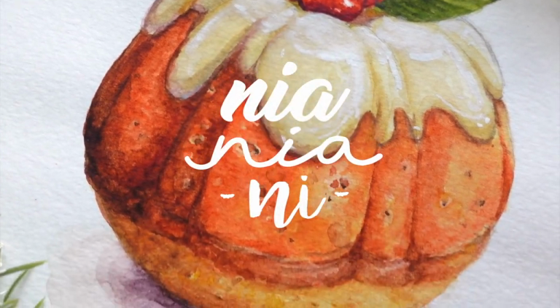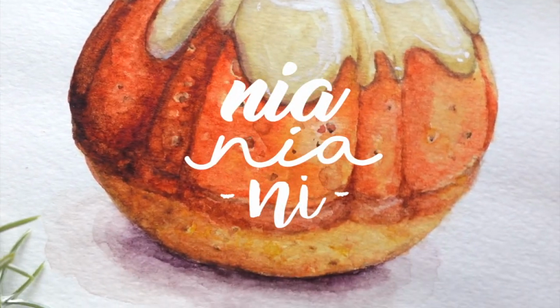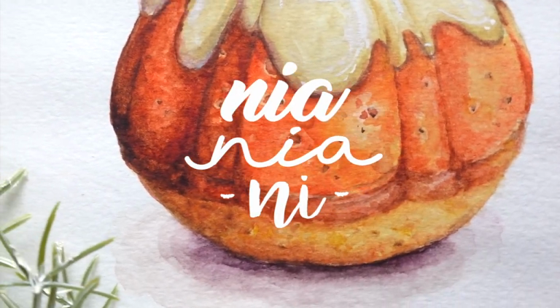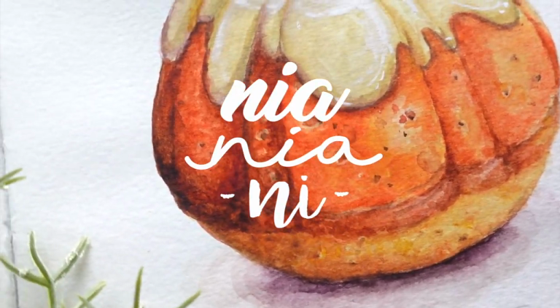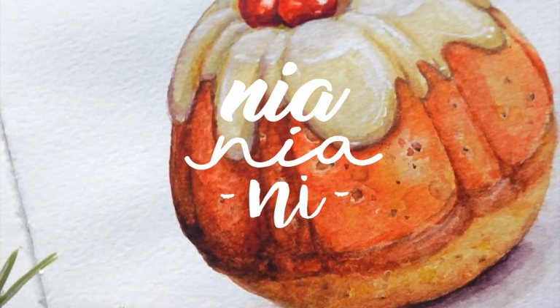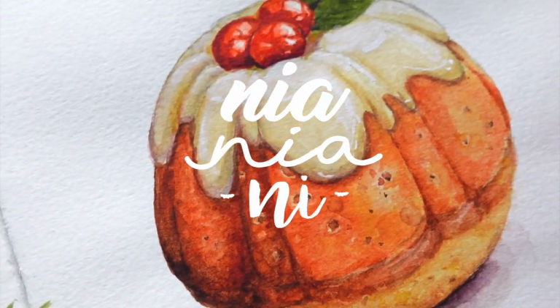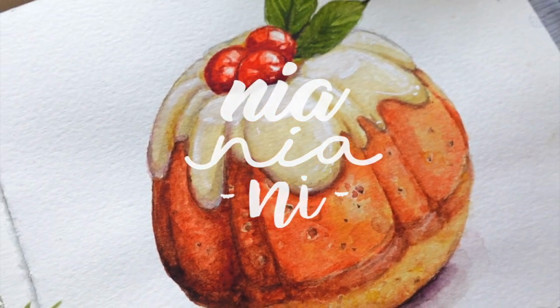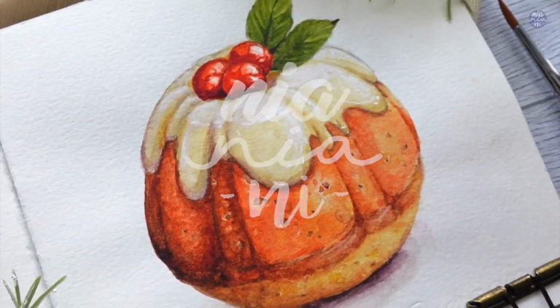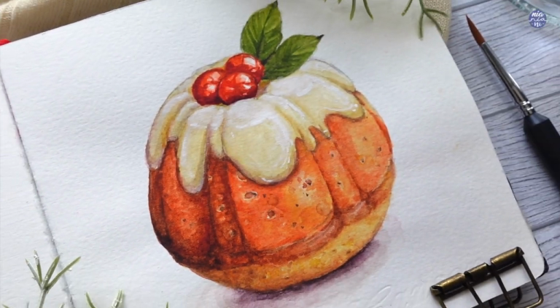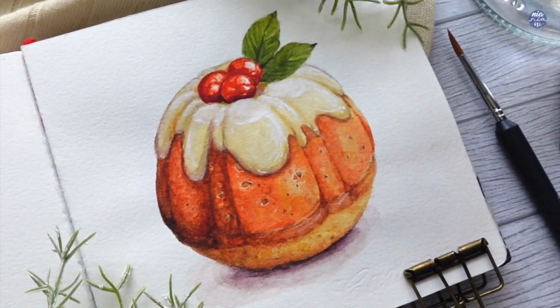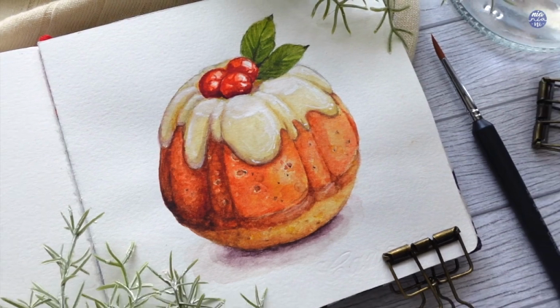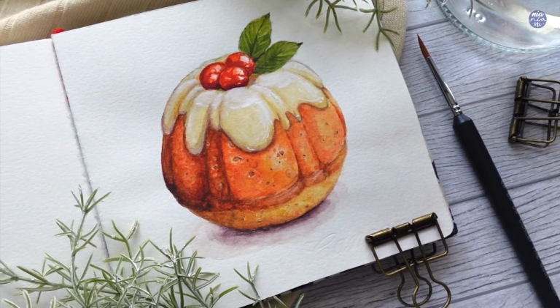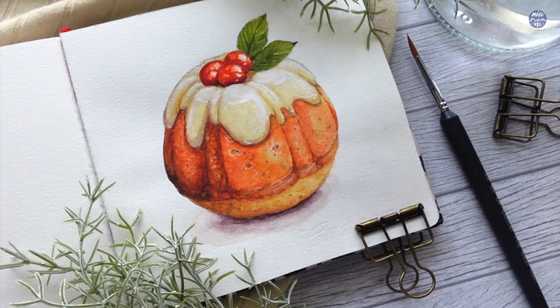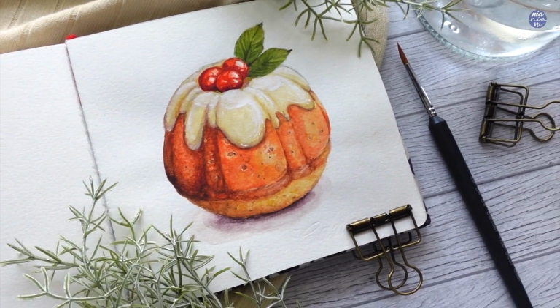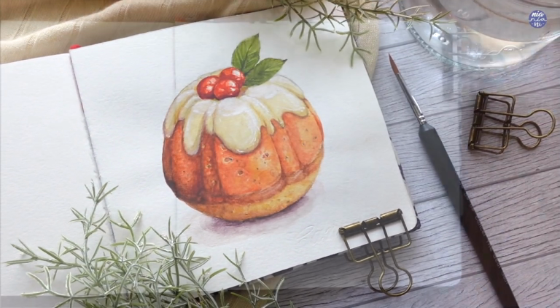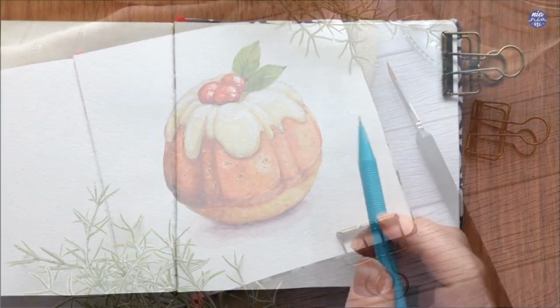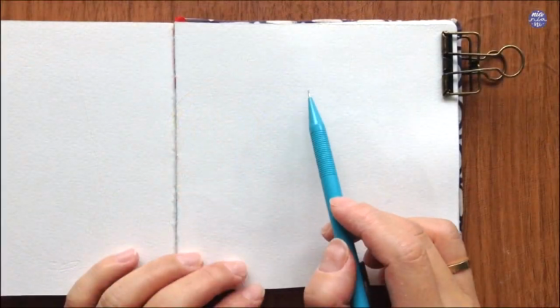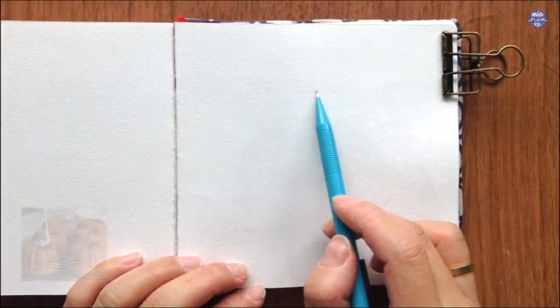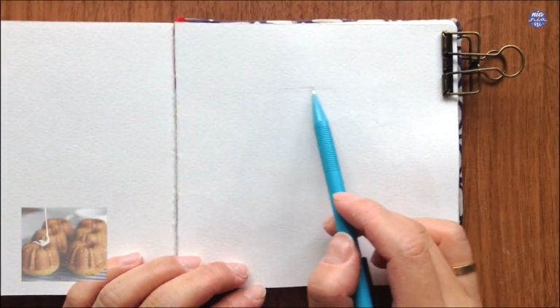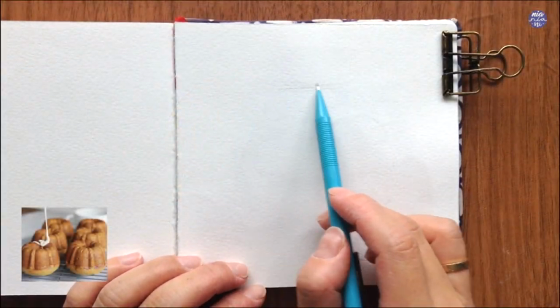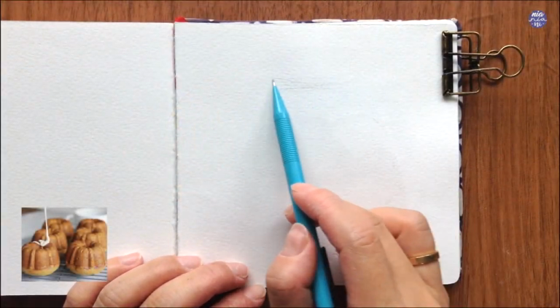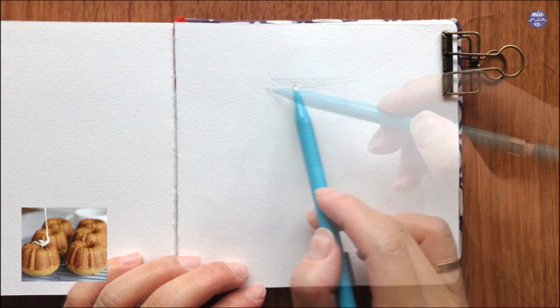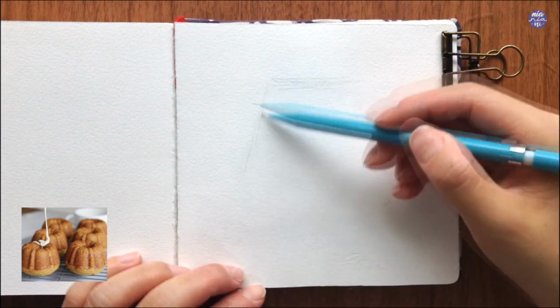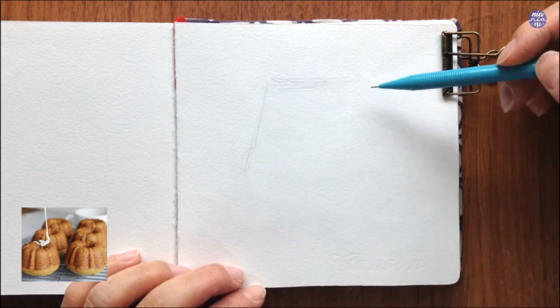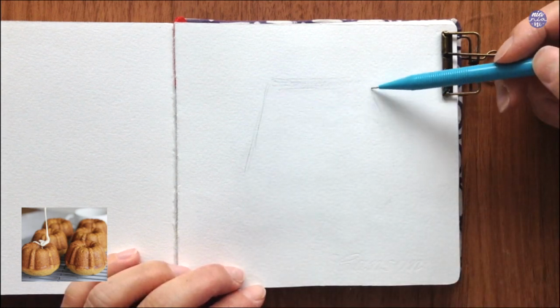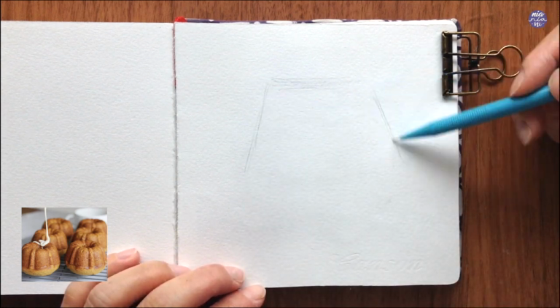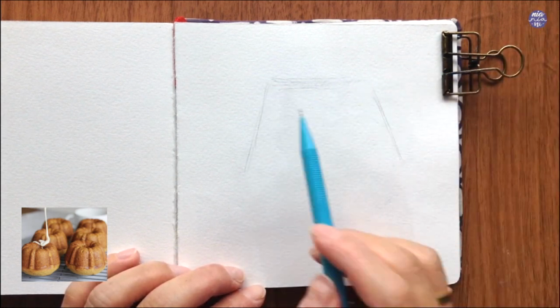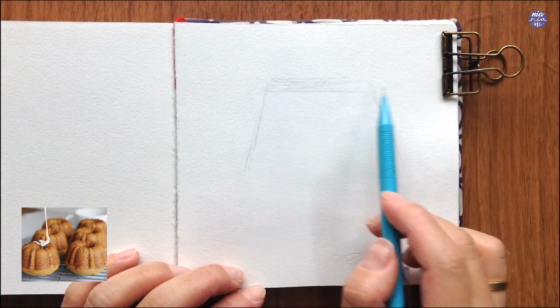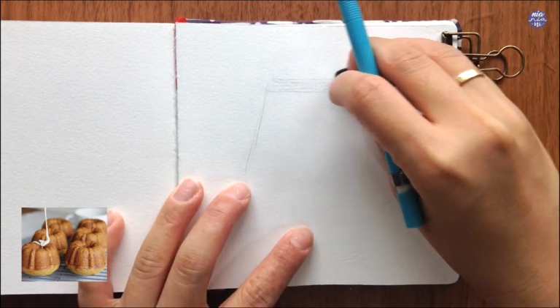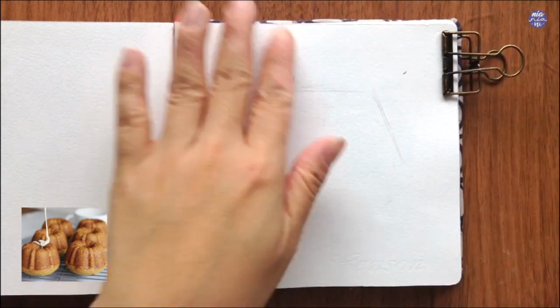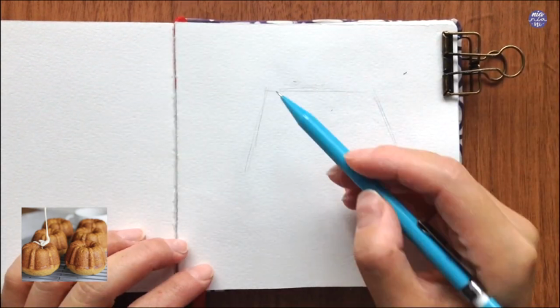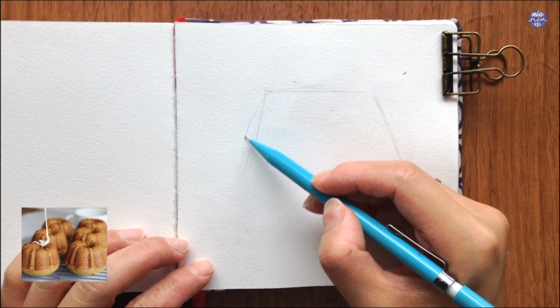Hi everyone, this is Nian. Today I'll be painting a mini Christmas bundt cake. Let's get right into it and let's begin by sketching it out. On the bottom left side is the reference image that I used to create this and then I'll be adding elements to make it a bit more Christmassy.